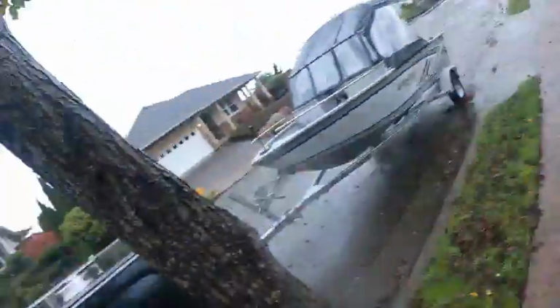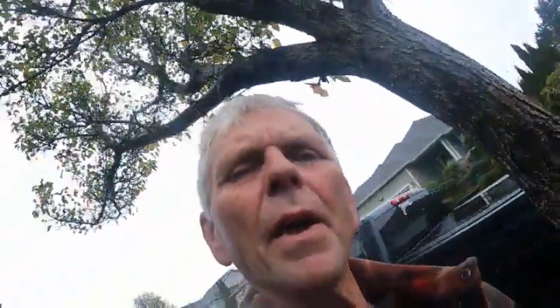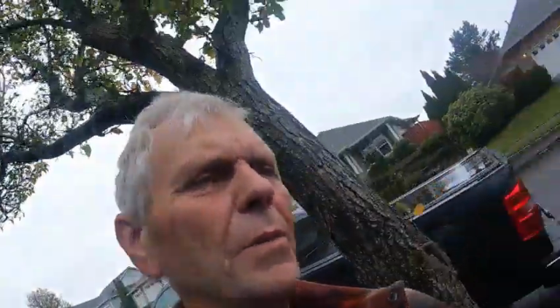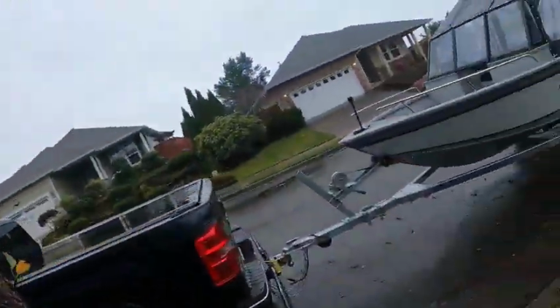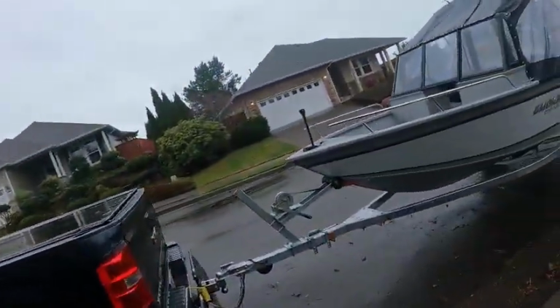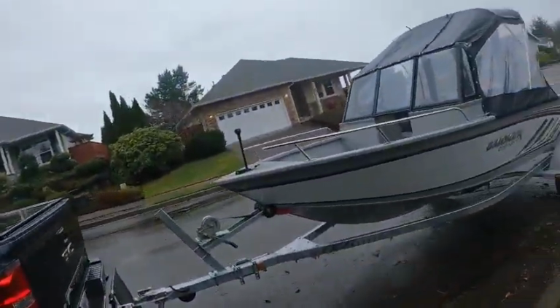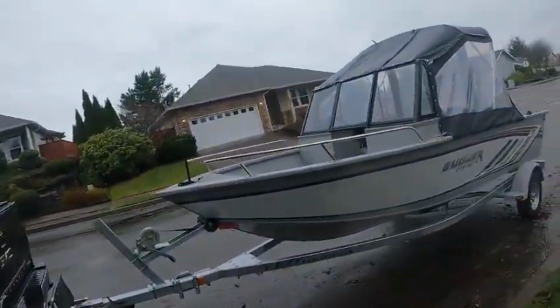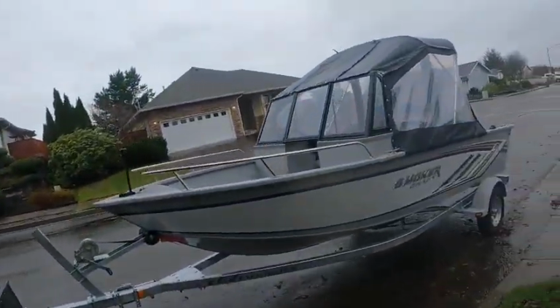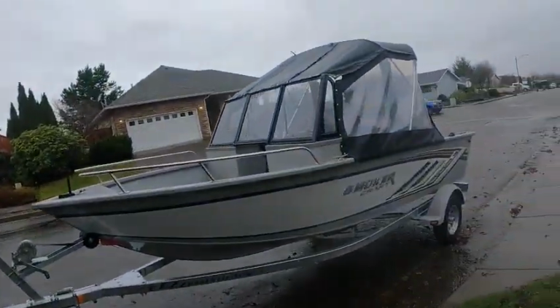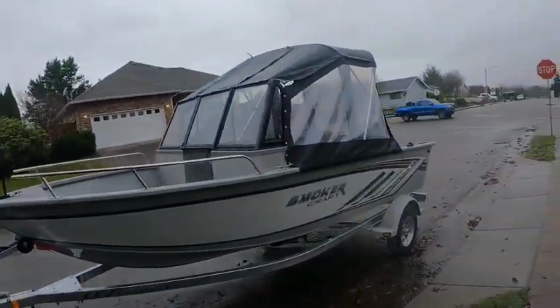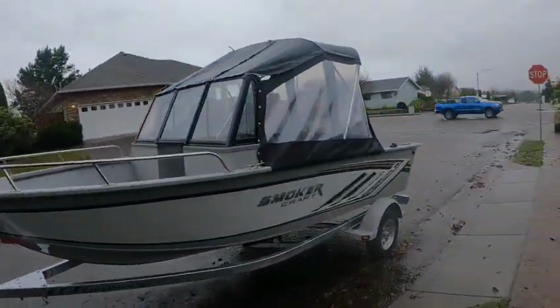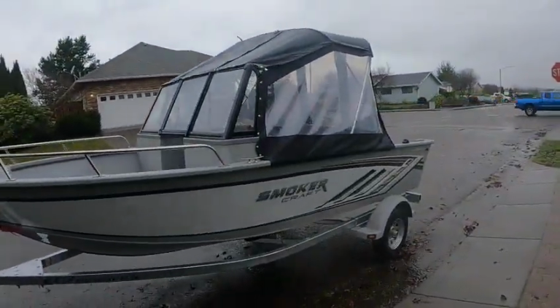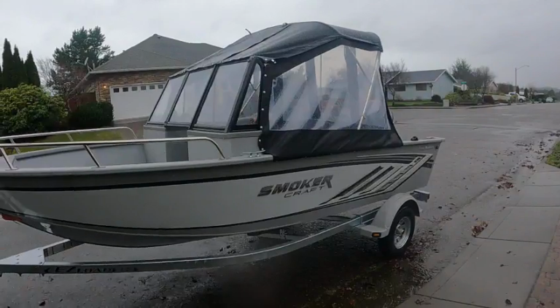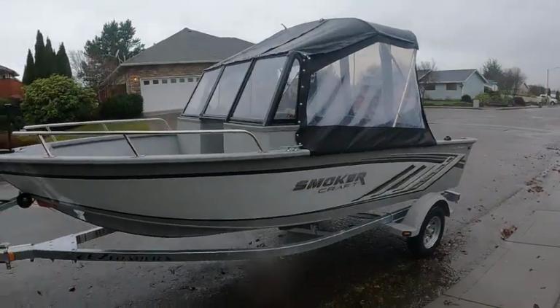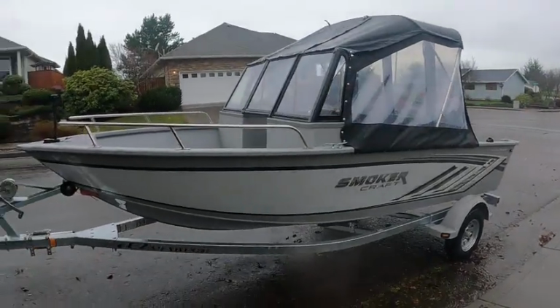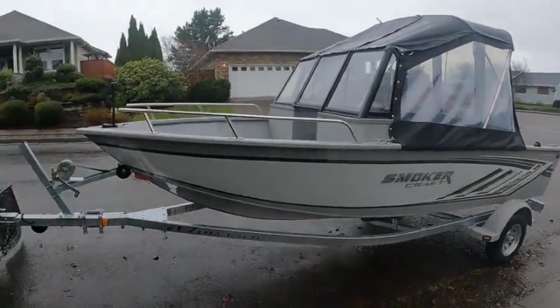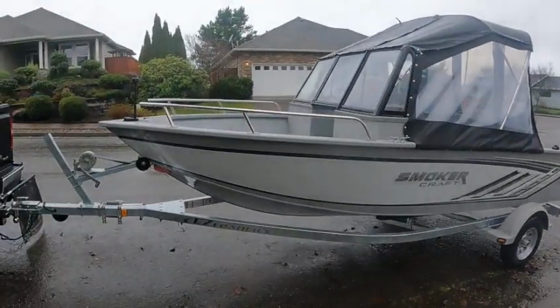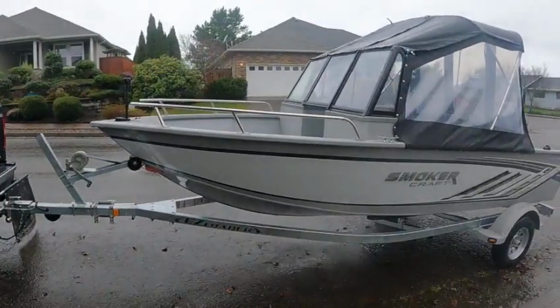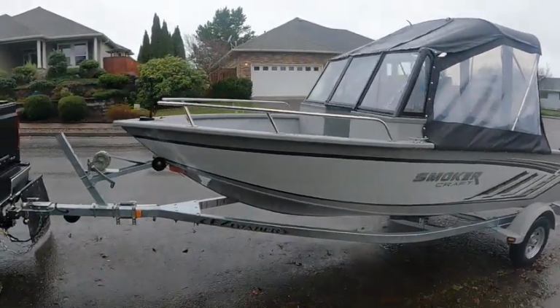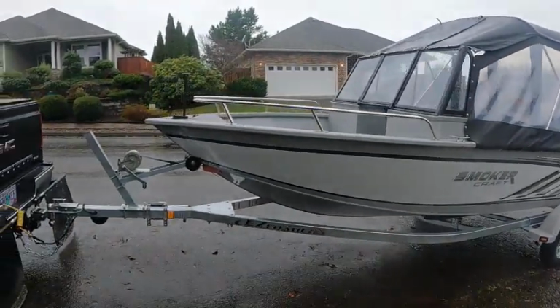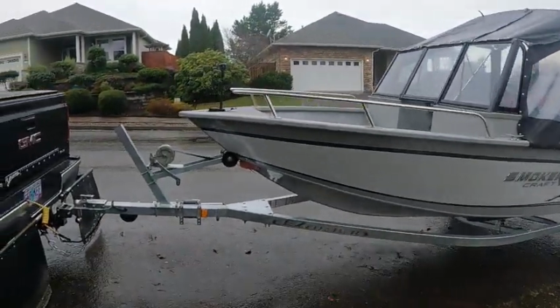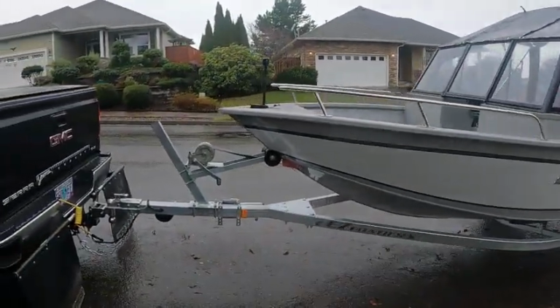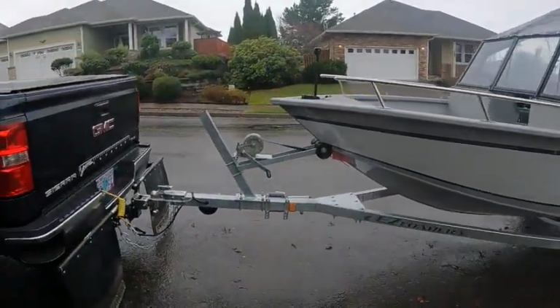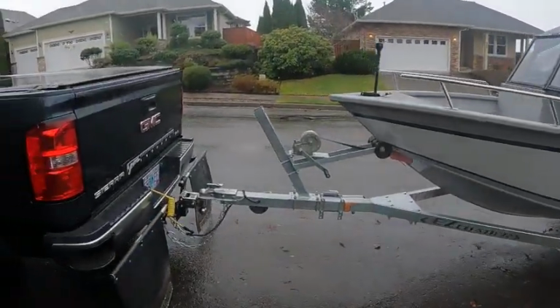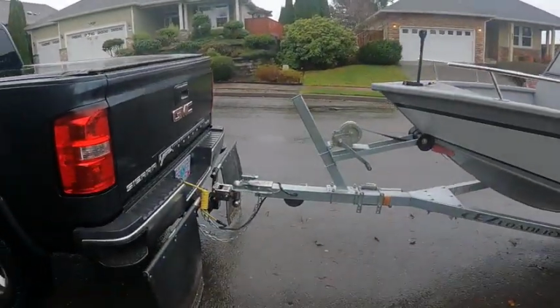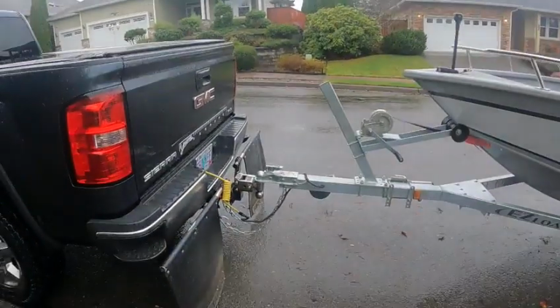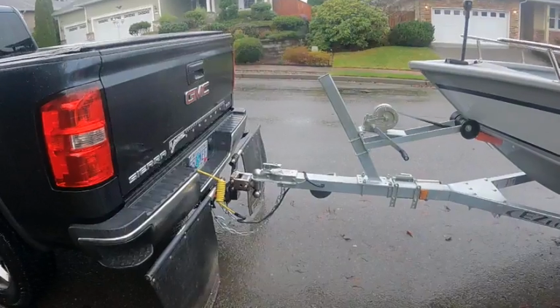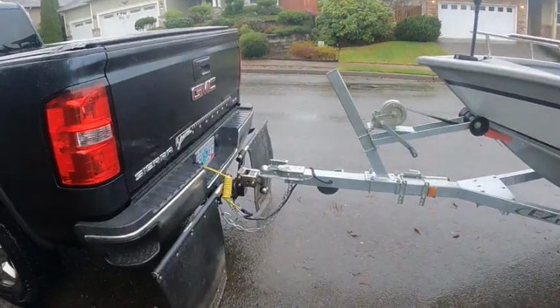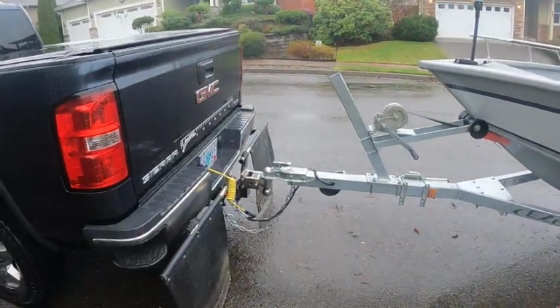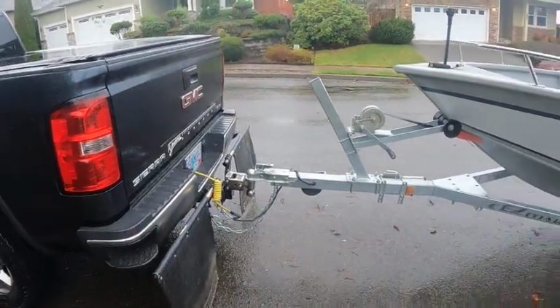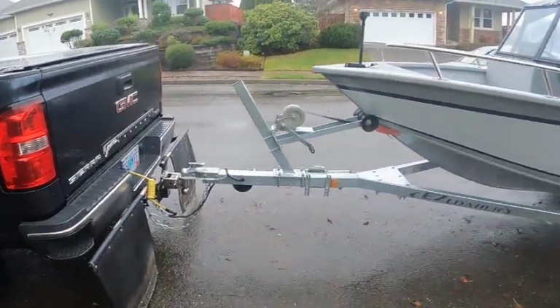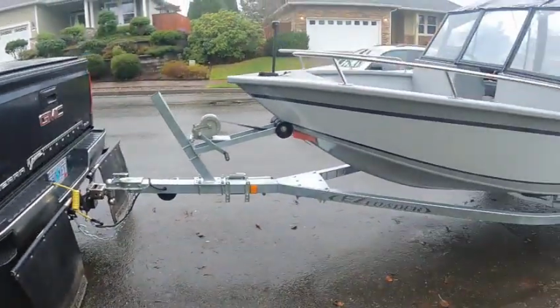Hey, this is Kurt the Boat Doctor. He has a 162 Probe Racer Smoker Craft — a nice old welded boat. It's got a two-inch ball on it, a flat-four trailer, and water safety chains.